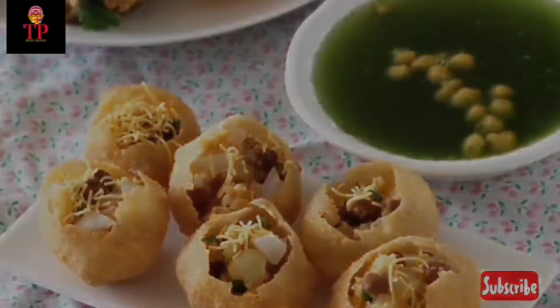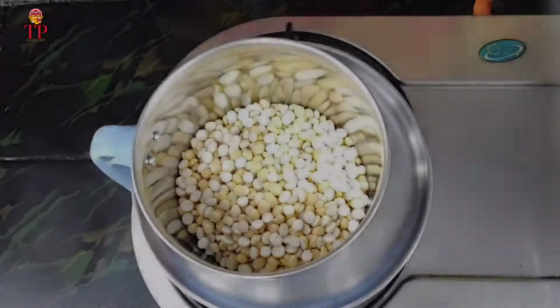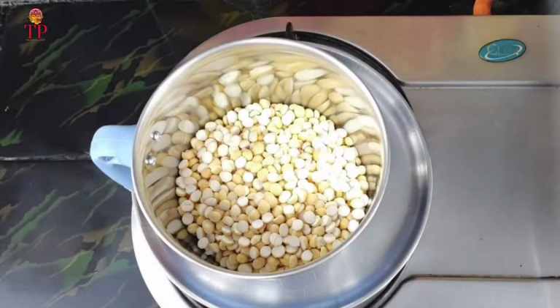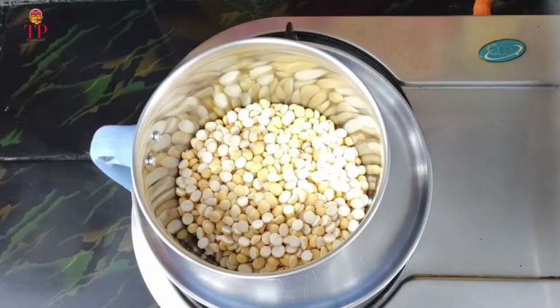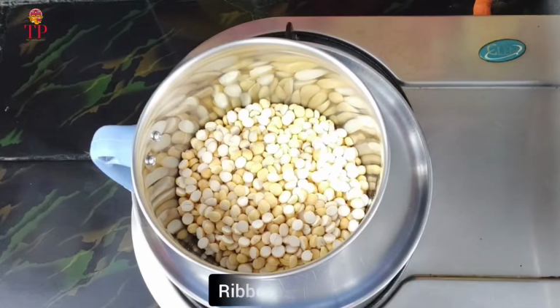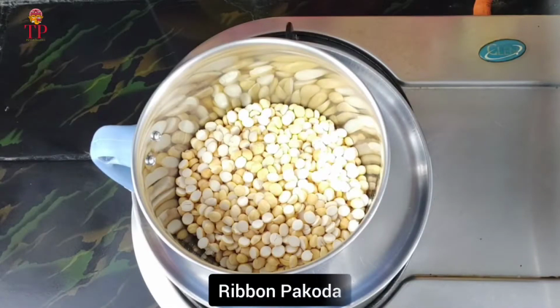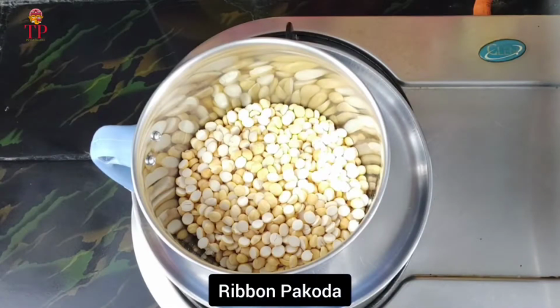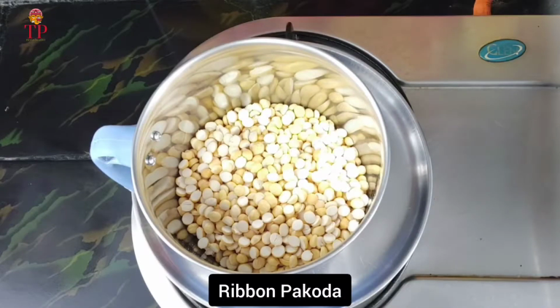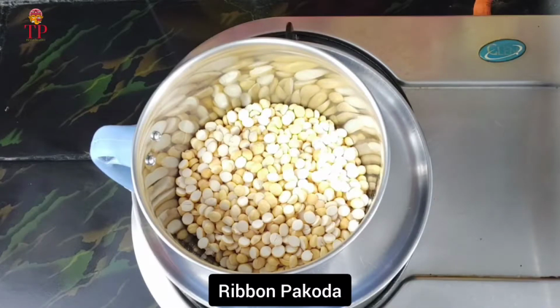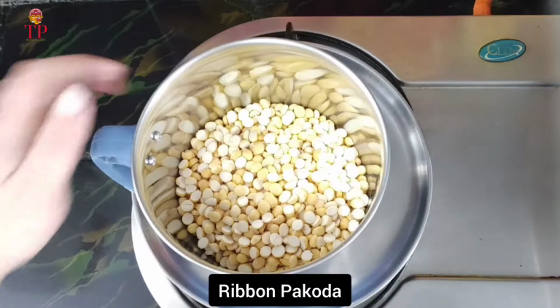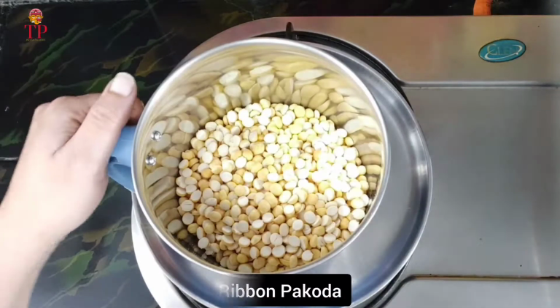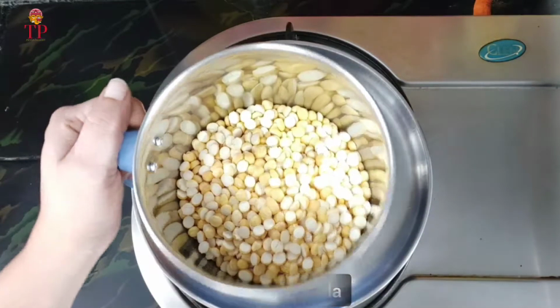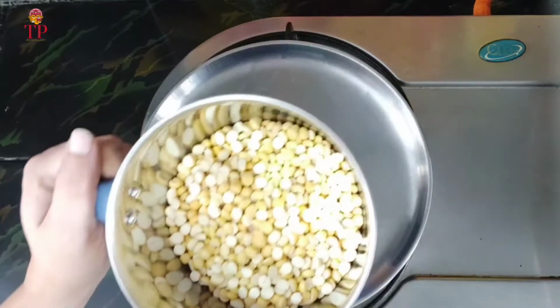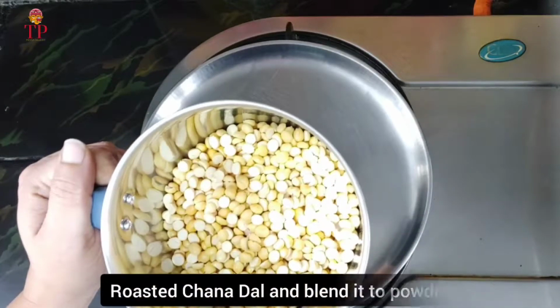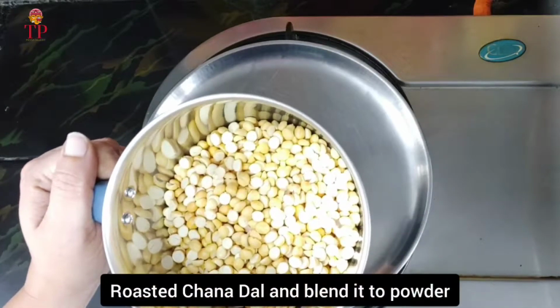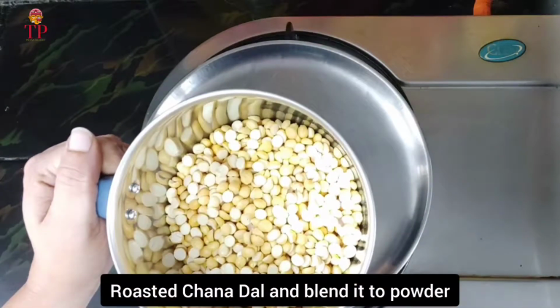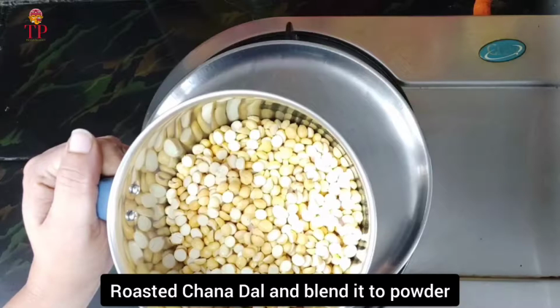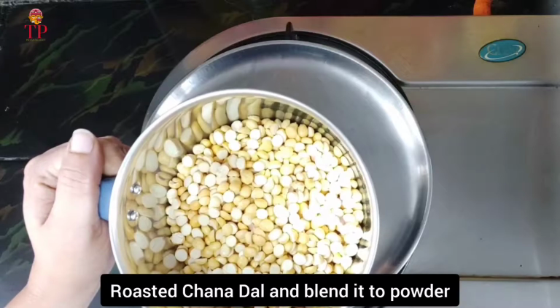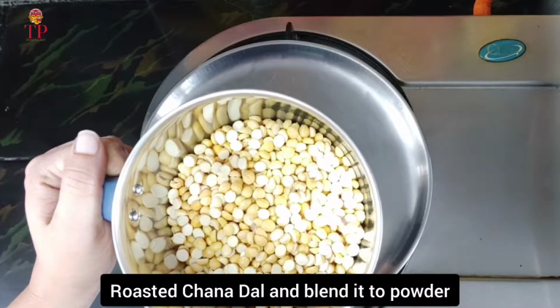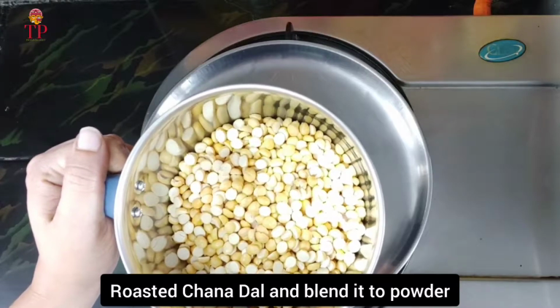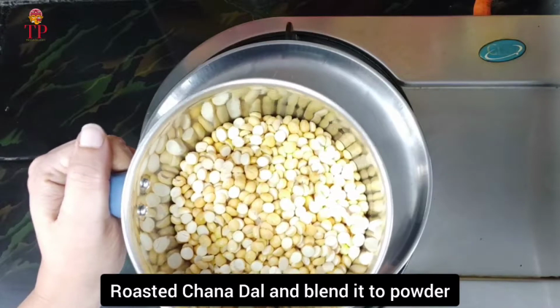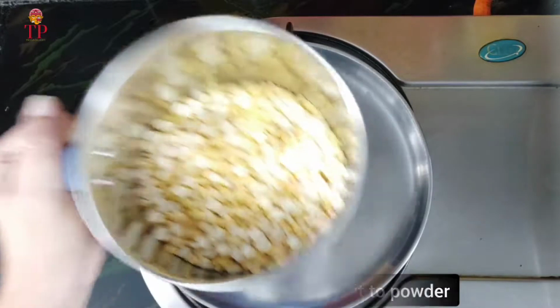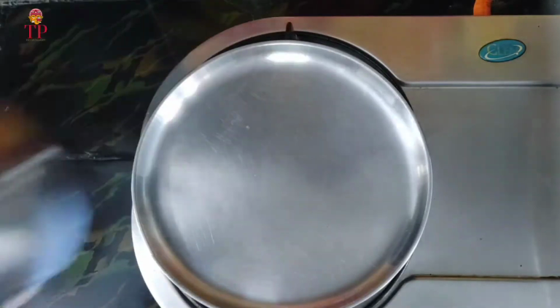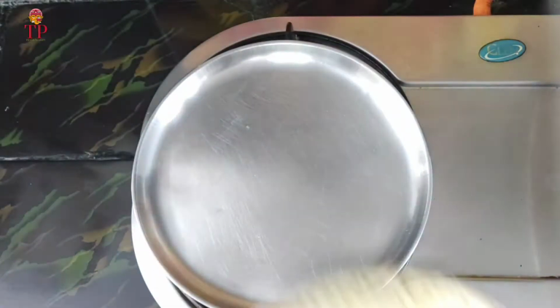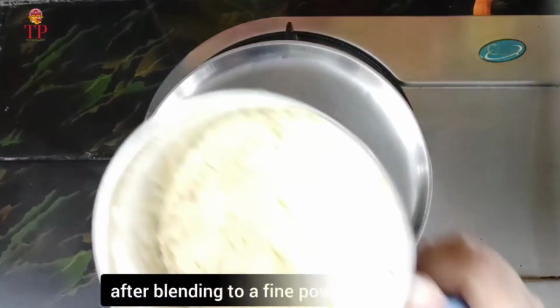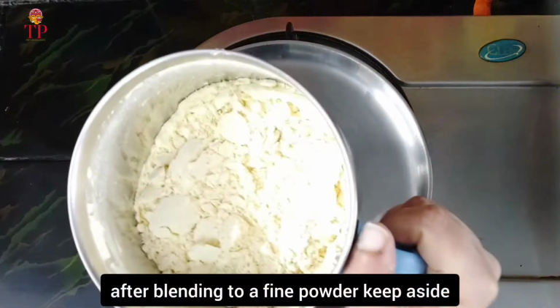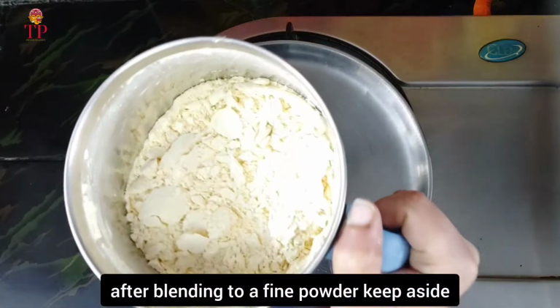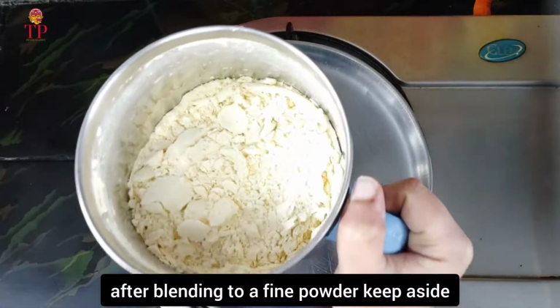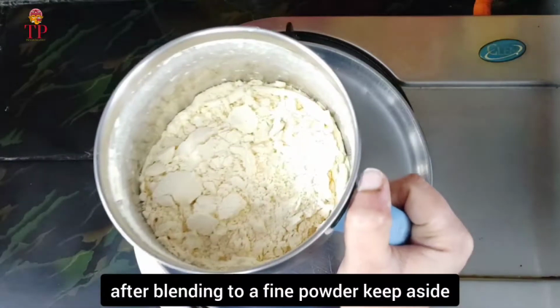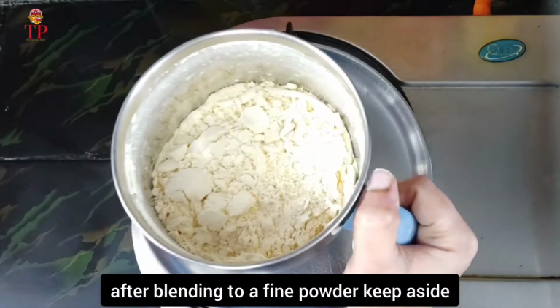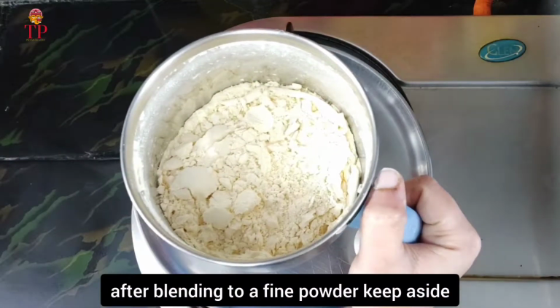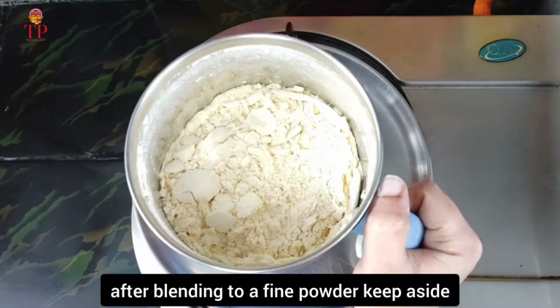This day, we will put a ribbon on your face. We will mix it in a powder. This time, we will mix it in a bowl.